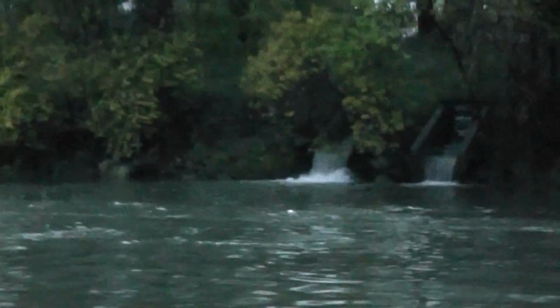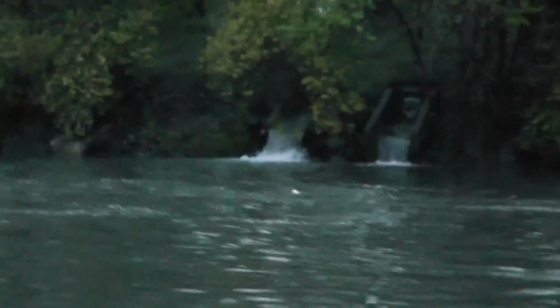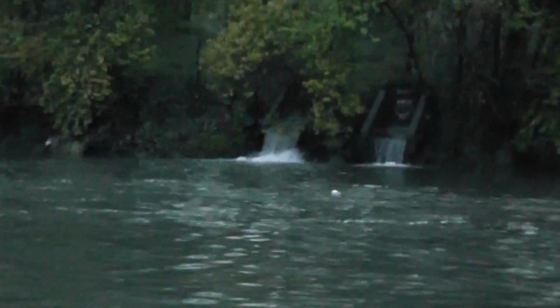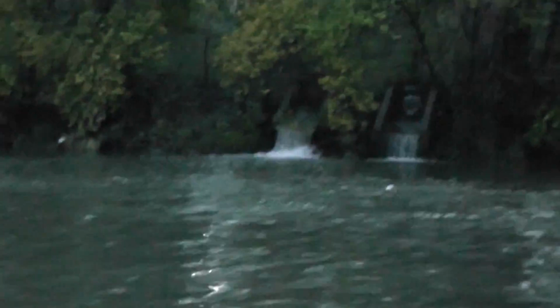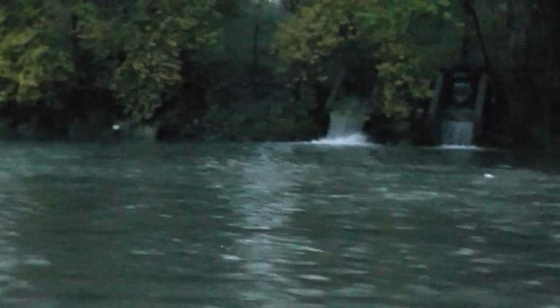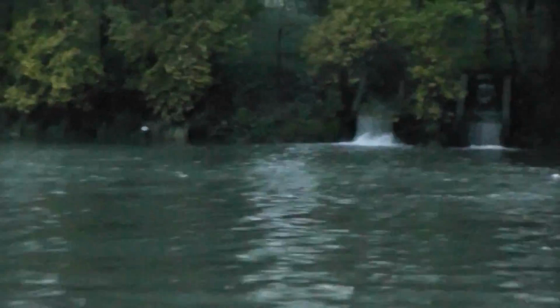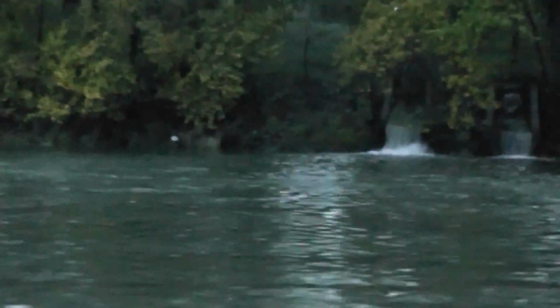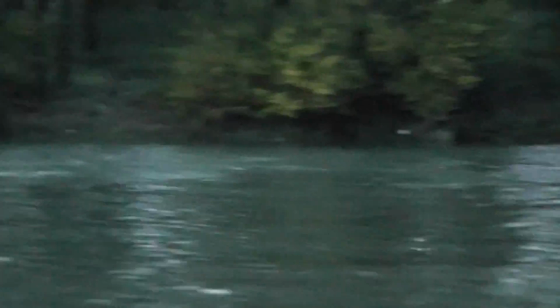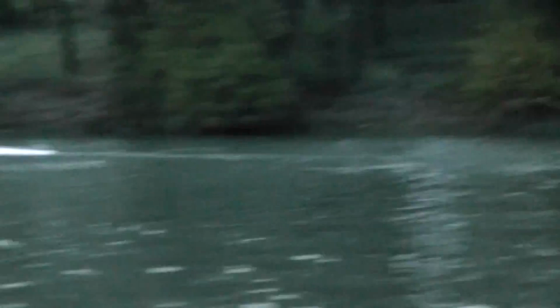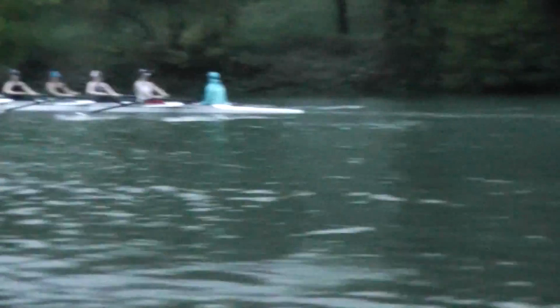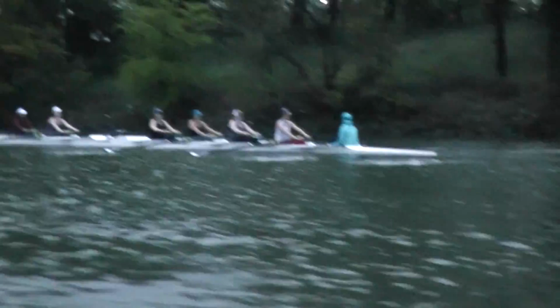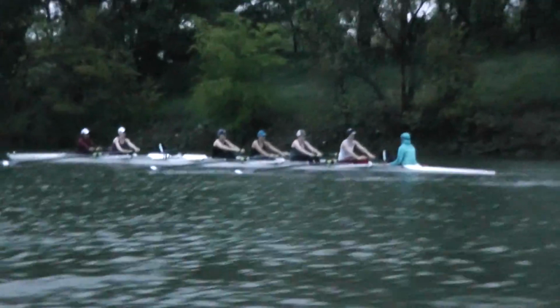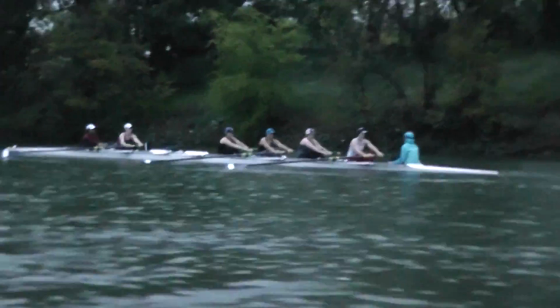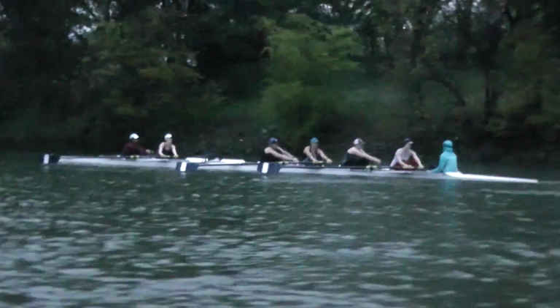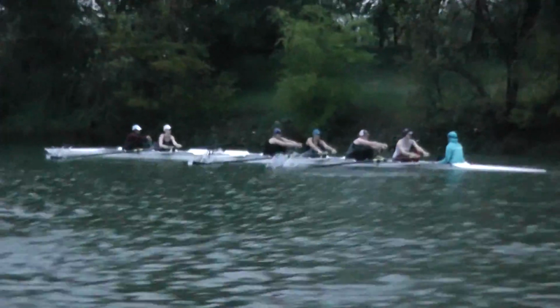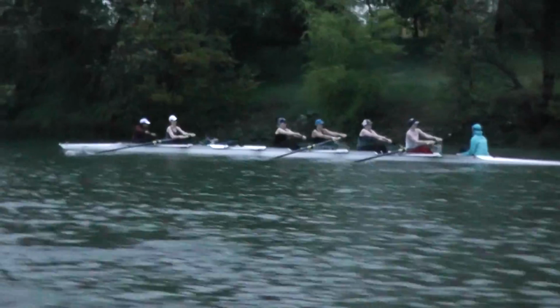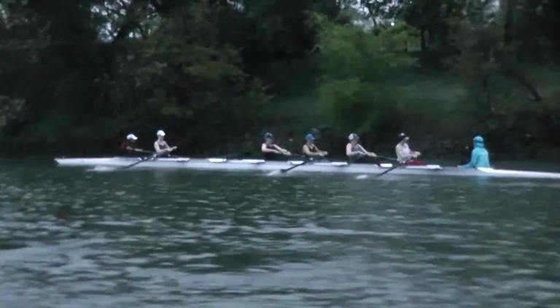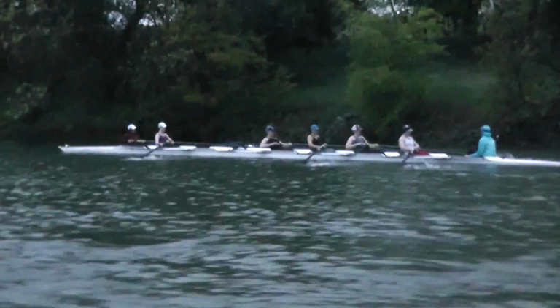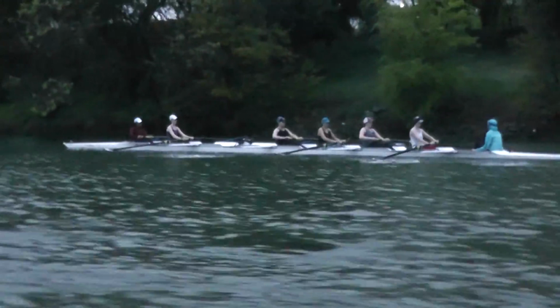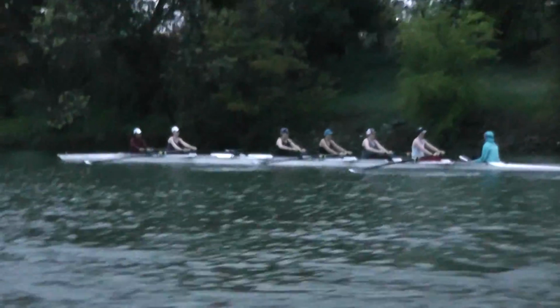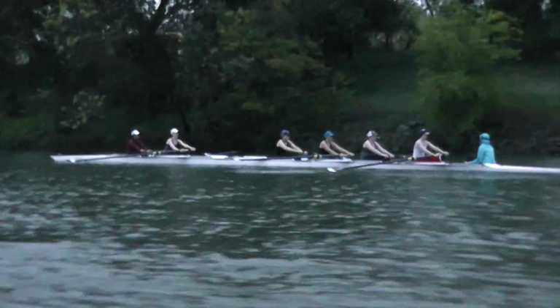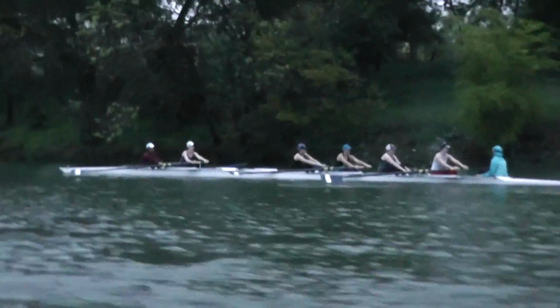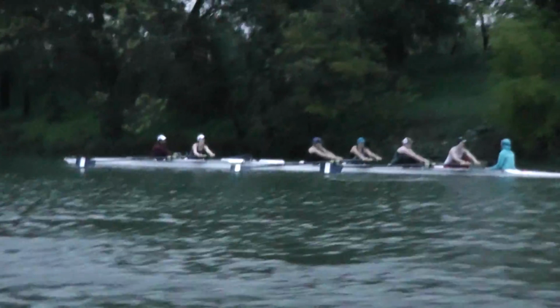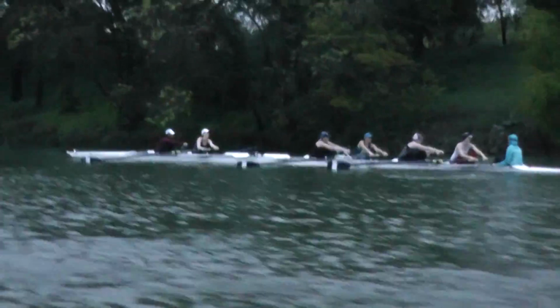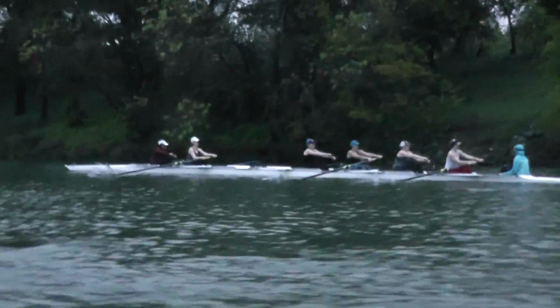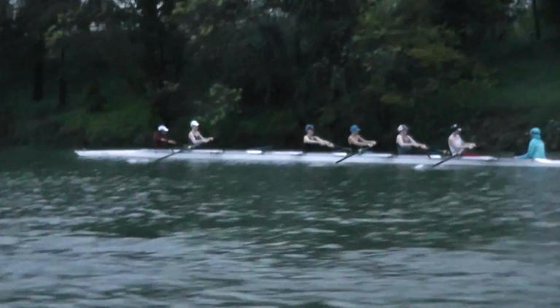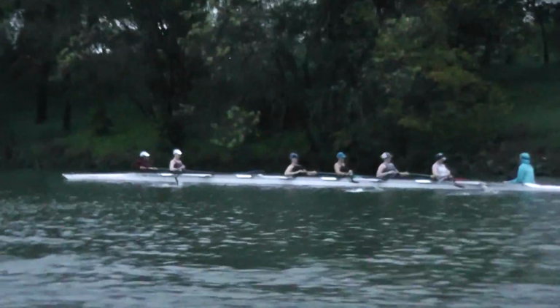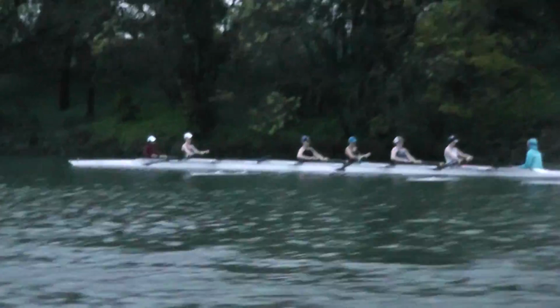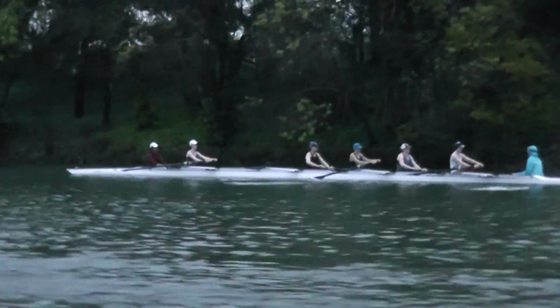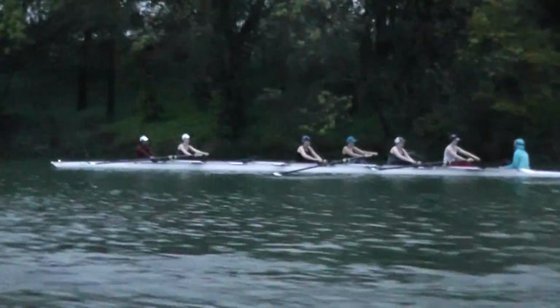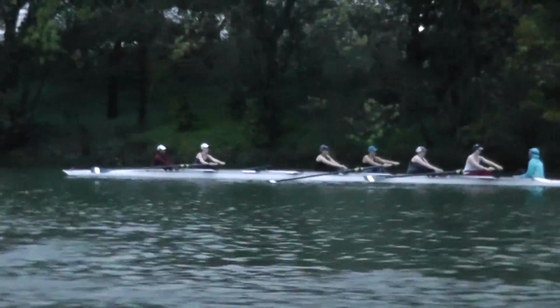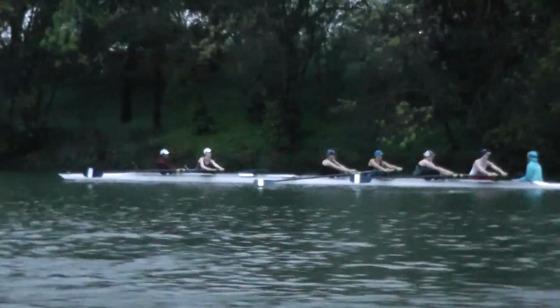Even more, even more here in Holley's boat. Little more, Sedan. Get that lift off the boat. Sunshine, get off that boat. You pull up in that first six inches of the drive — the first six inches needs to be more productive.